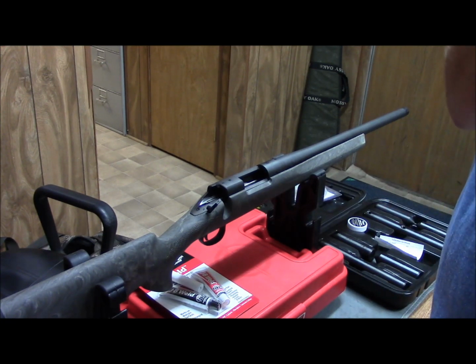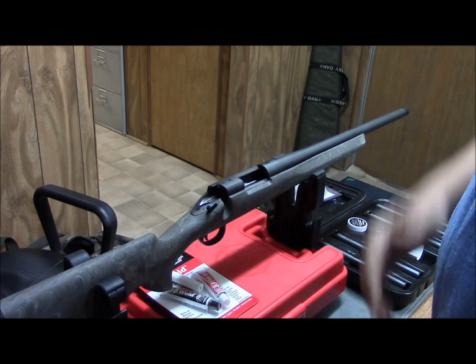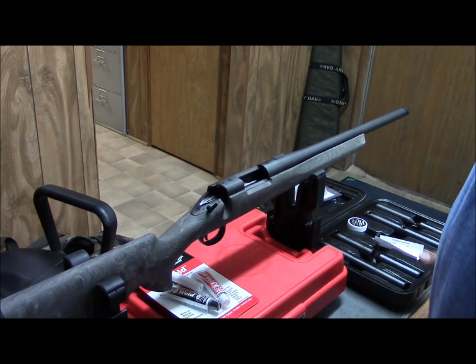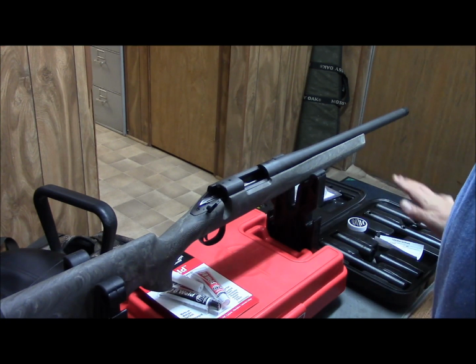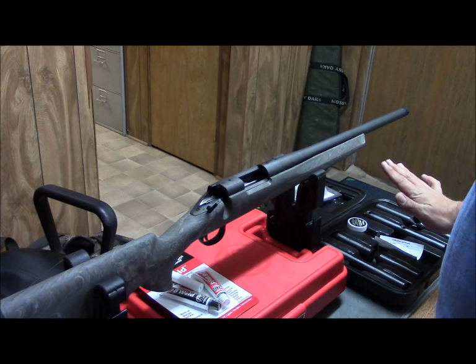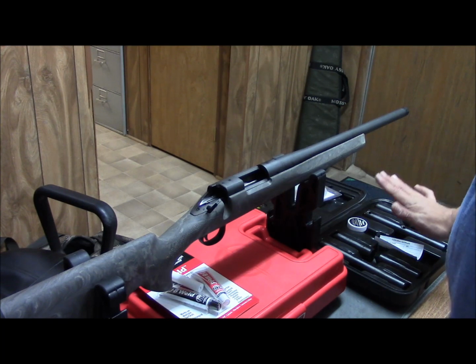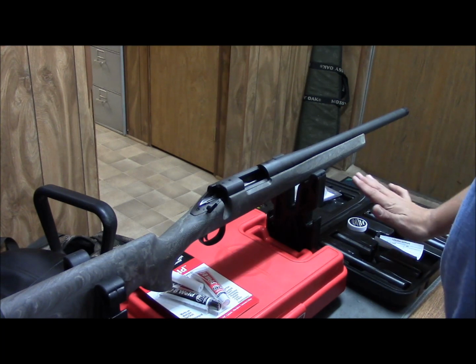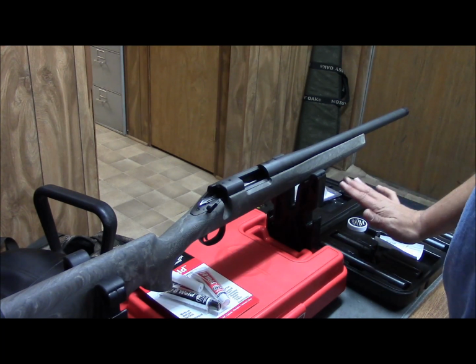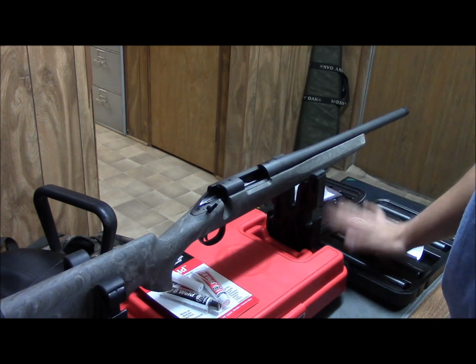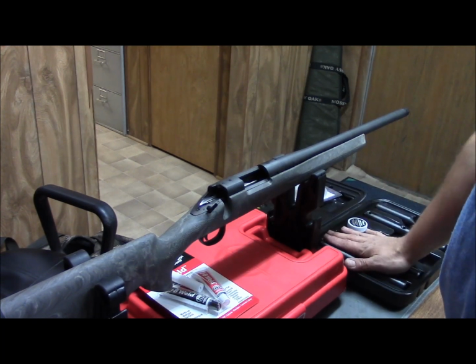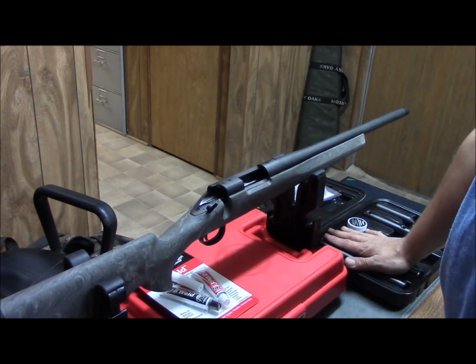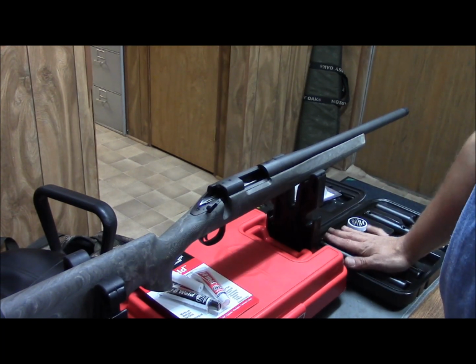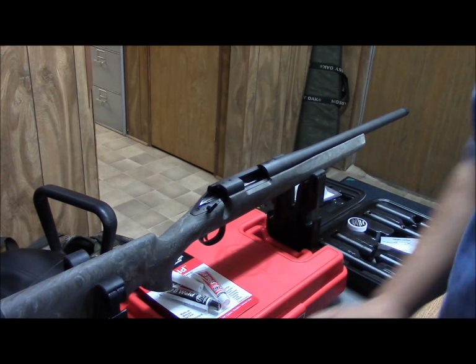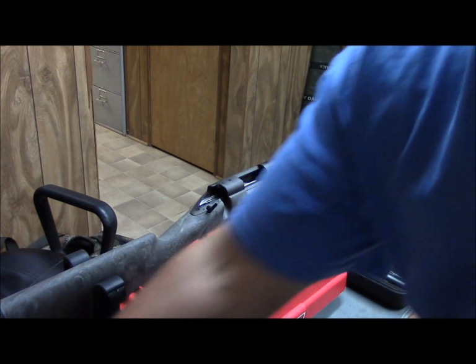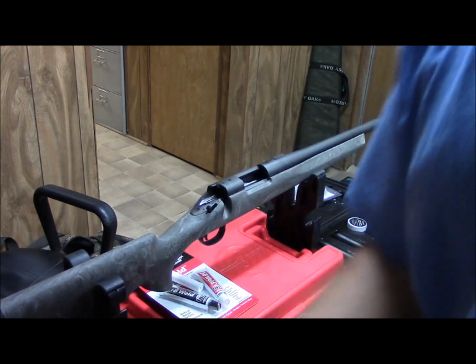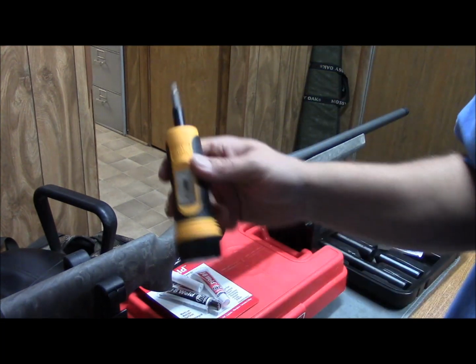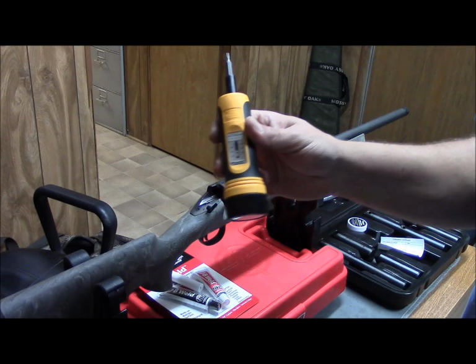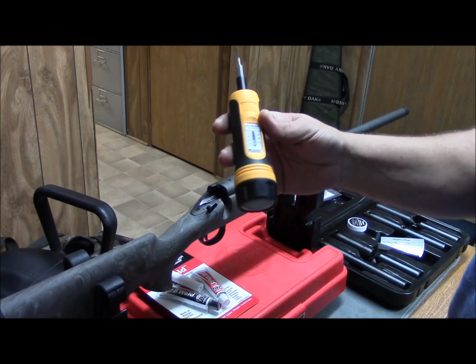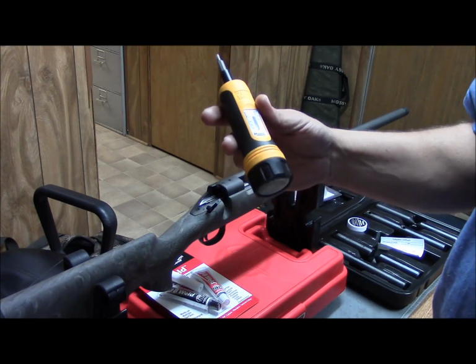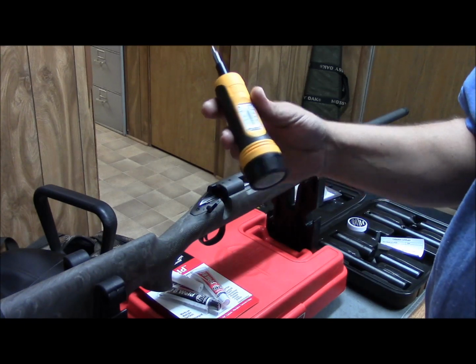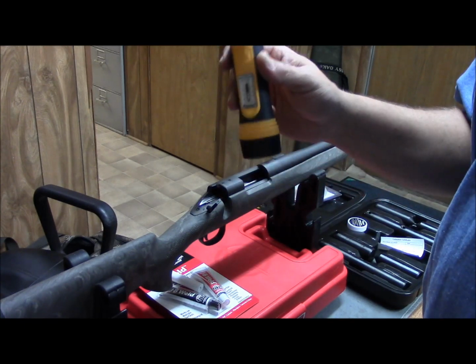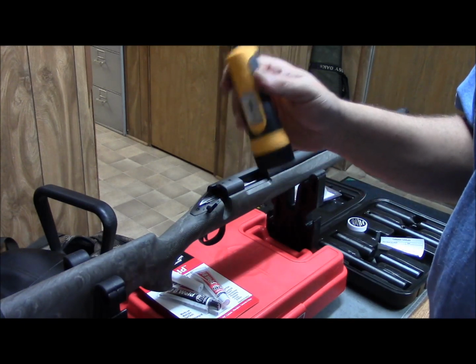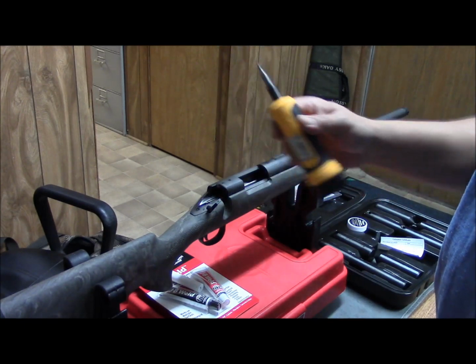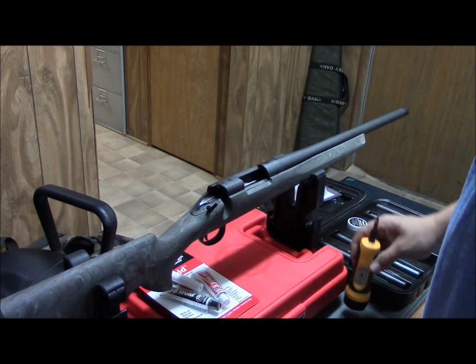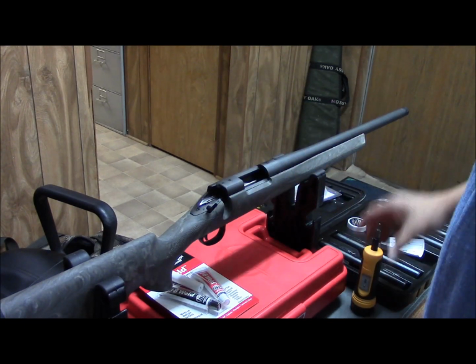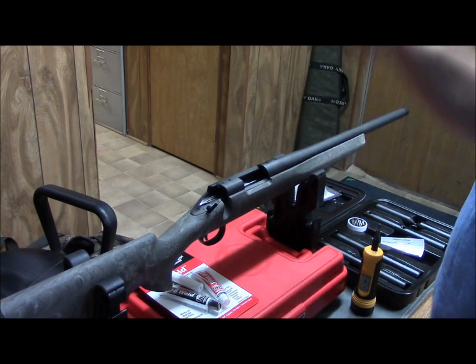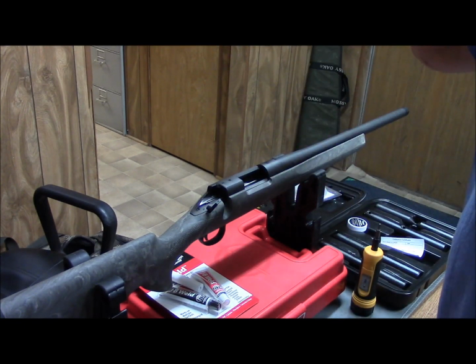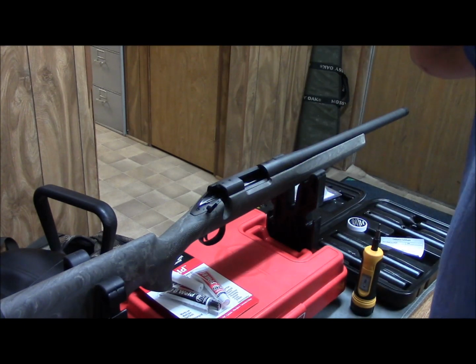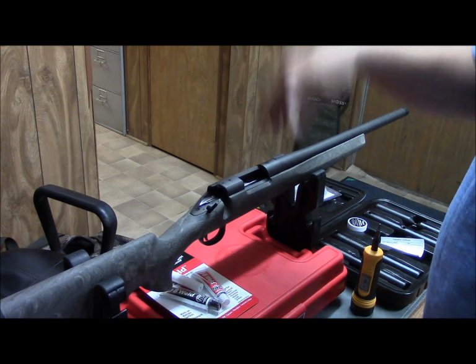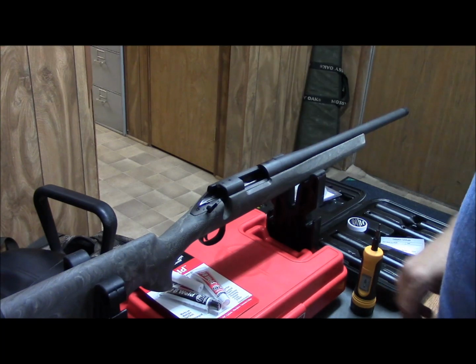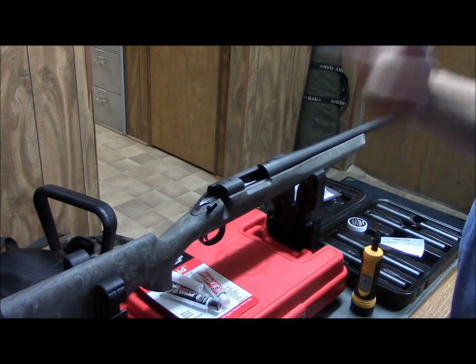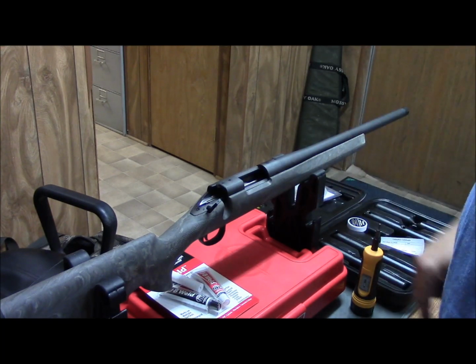We've got the Wheeler fat wrench — a torx inch-pounds wrench for tightening the scope base down and tightening the rings down.